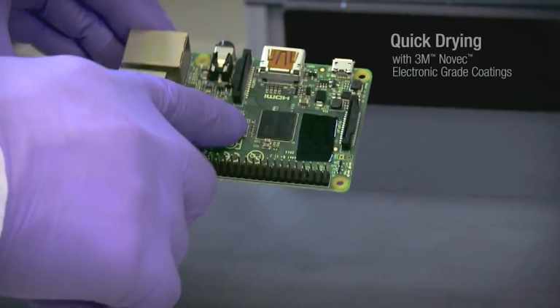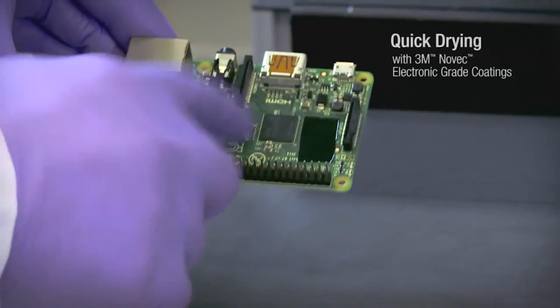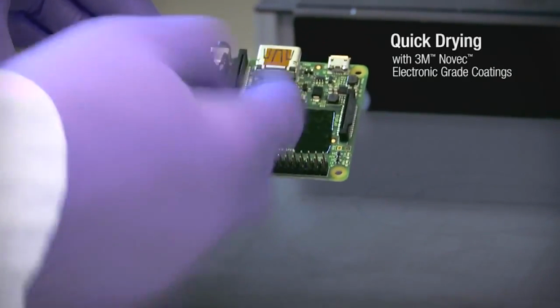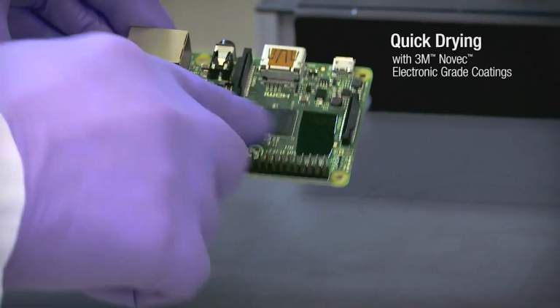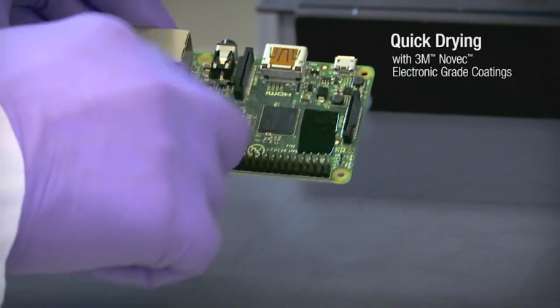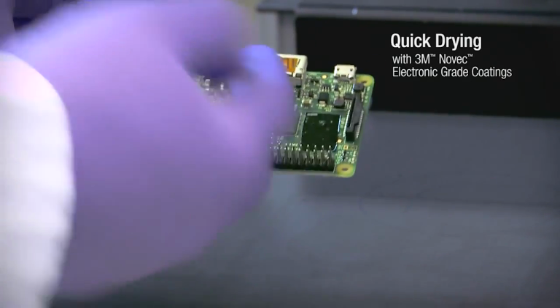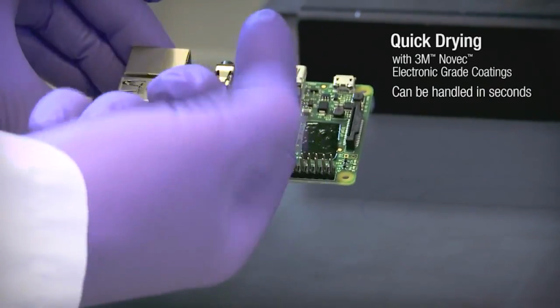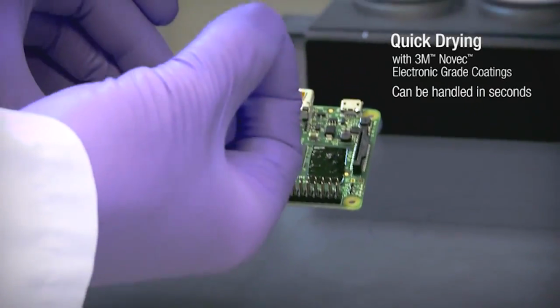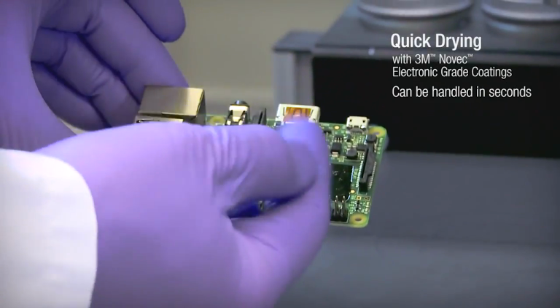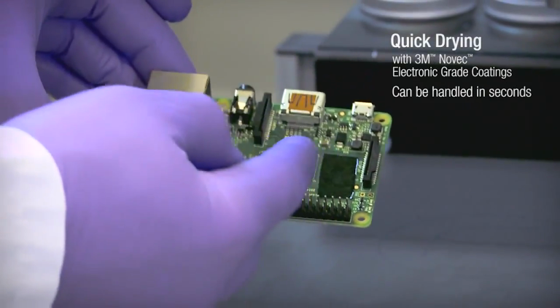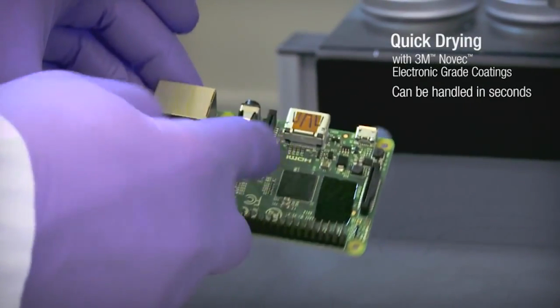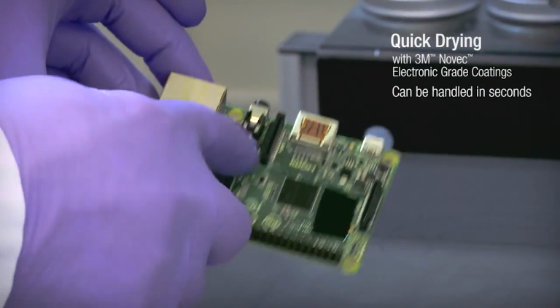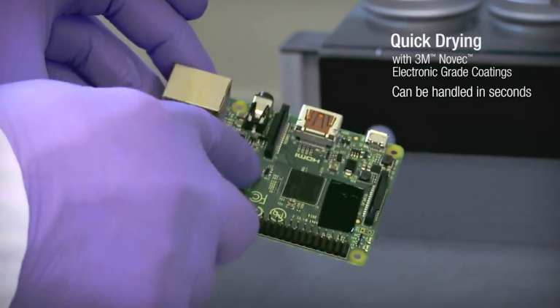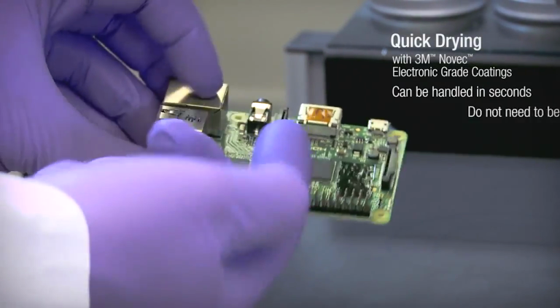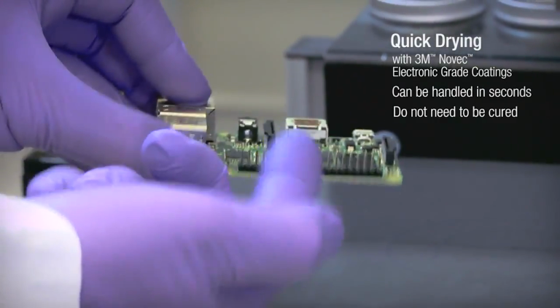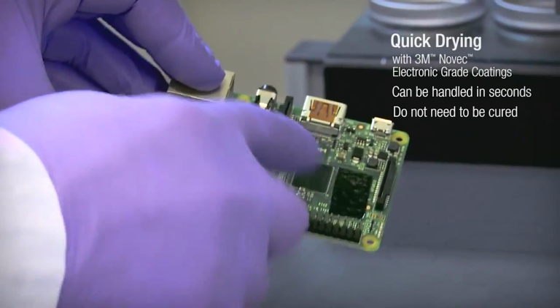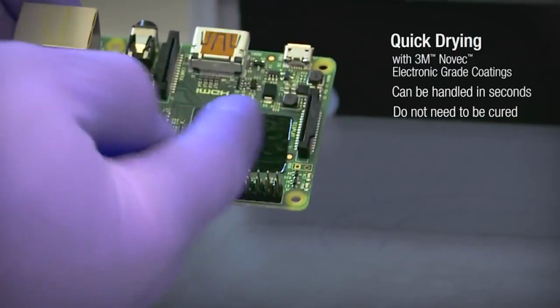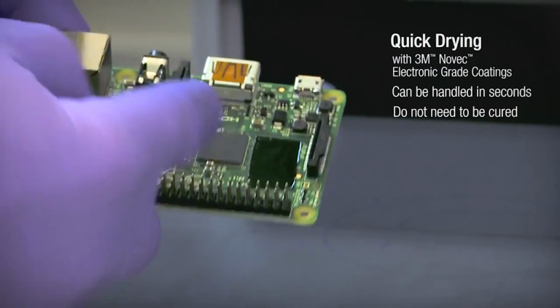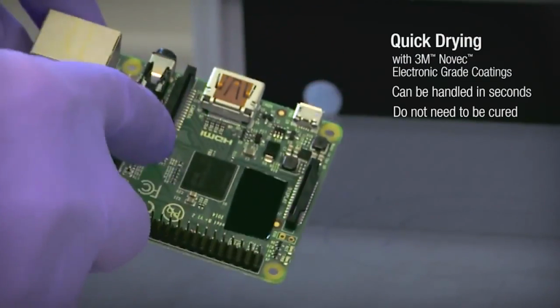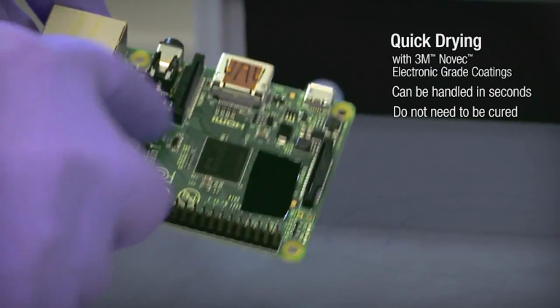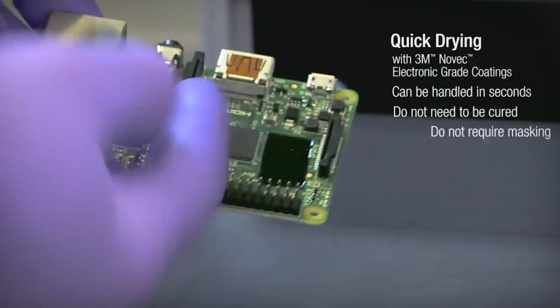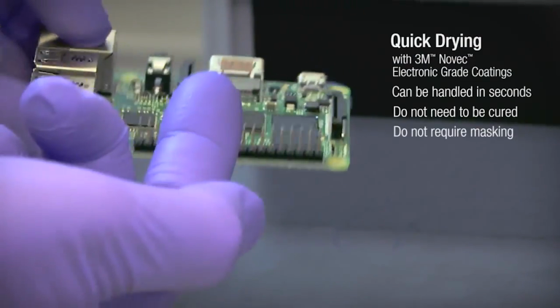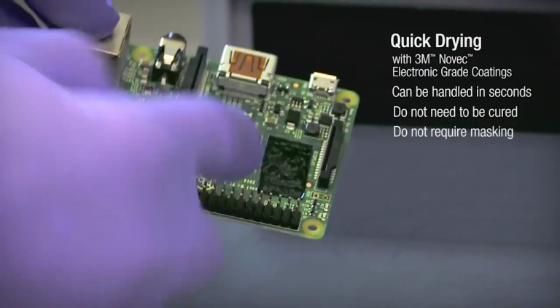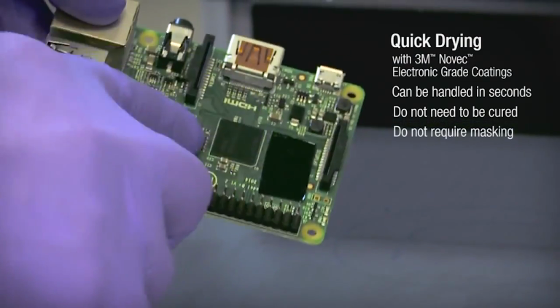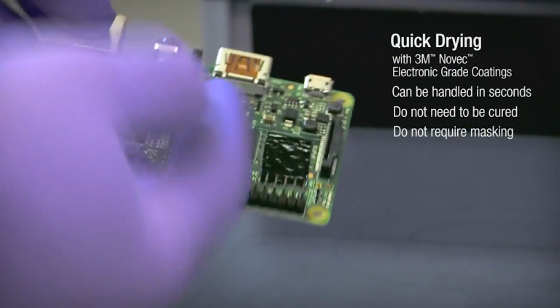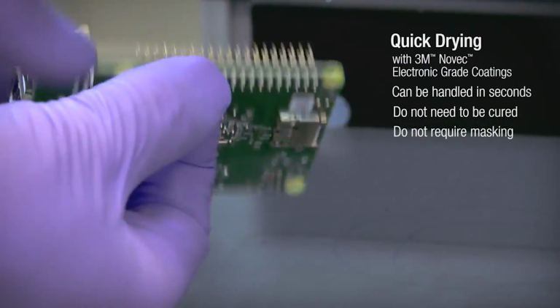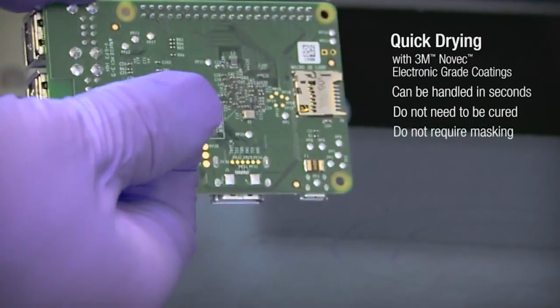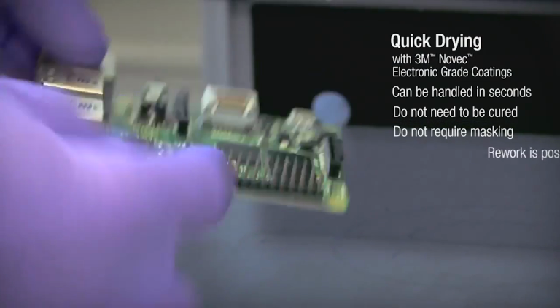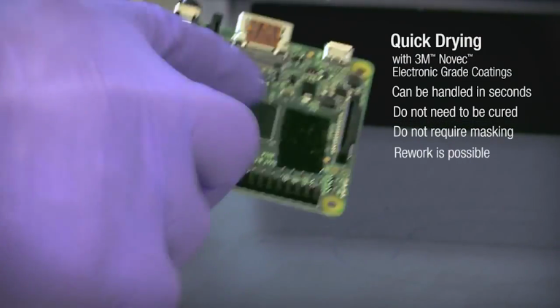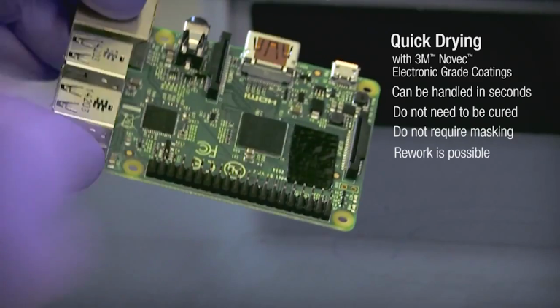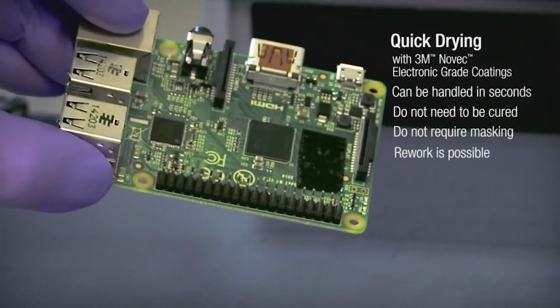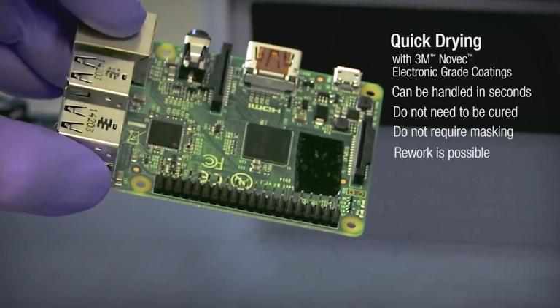For quick and efficient processing, coated devices can be handled within seconds of application, and most coating options do not need to be cured. In some applications, it is not necessary to mask connectors, and rework is possible.